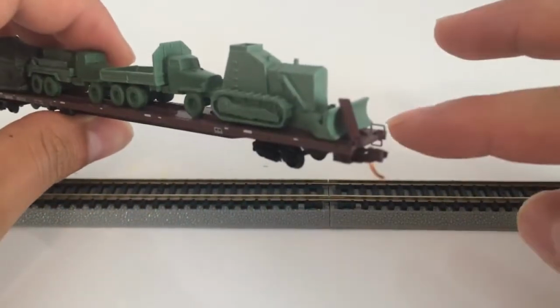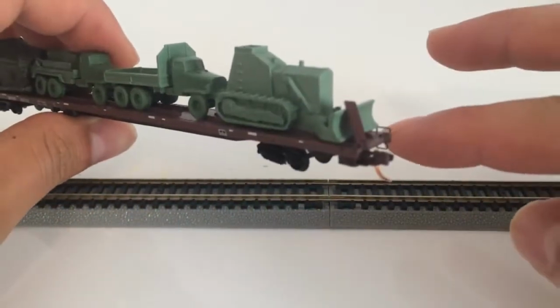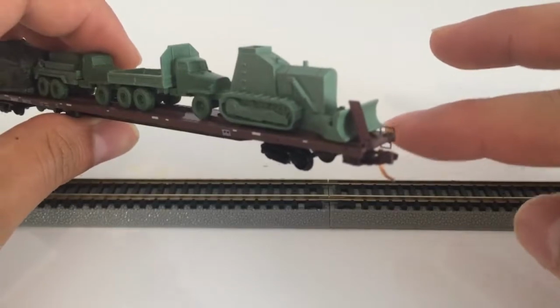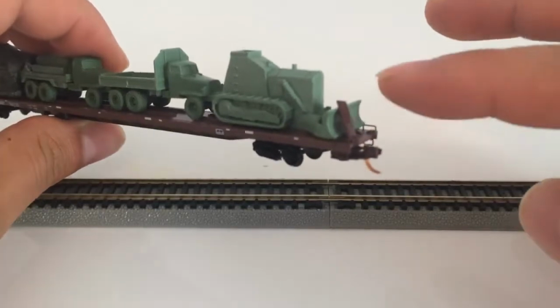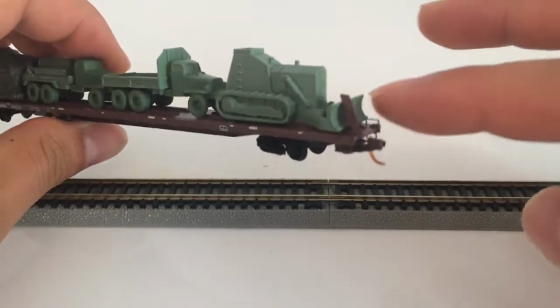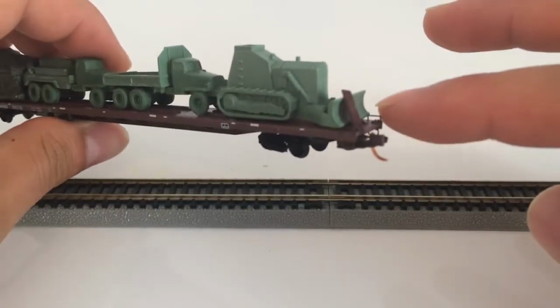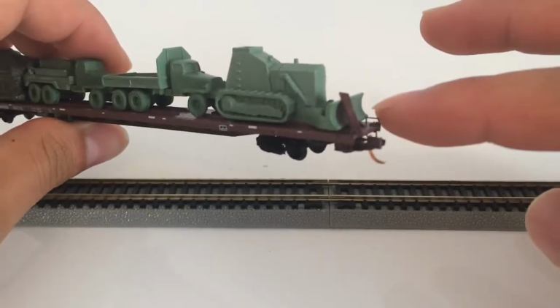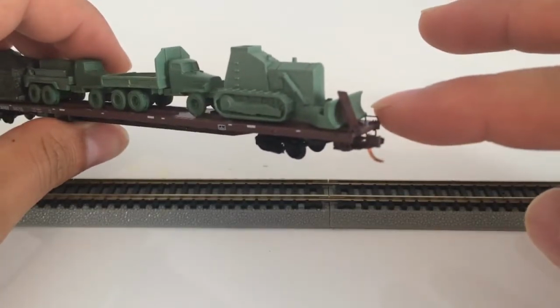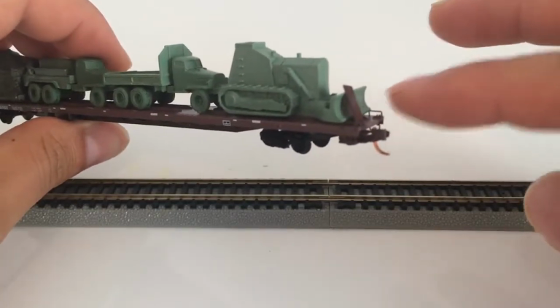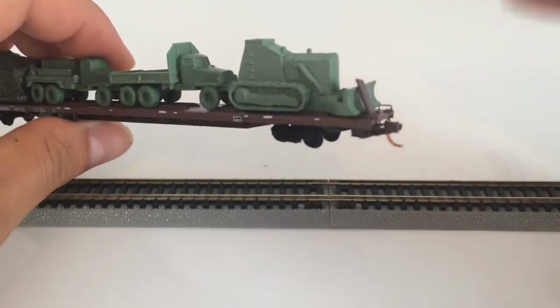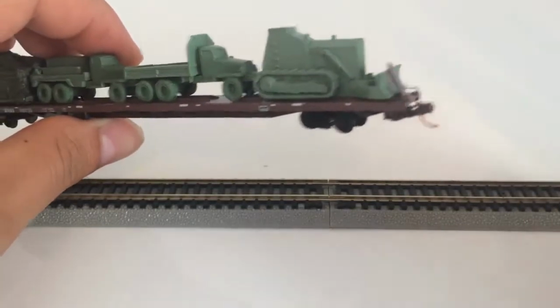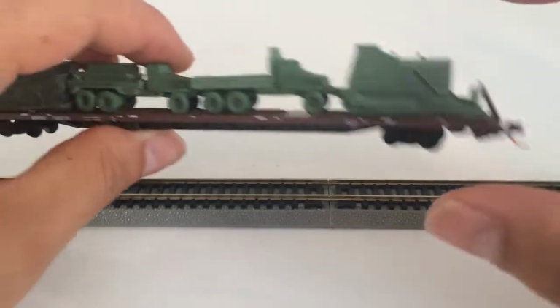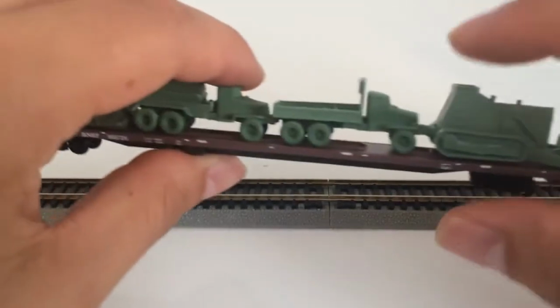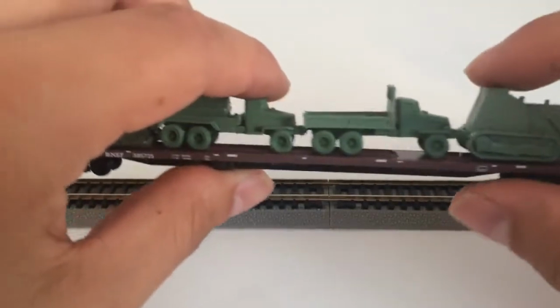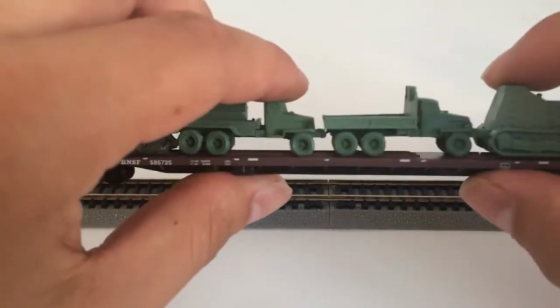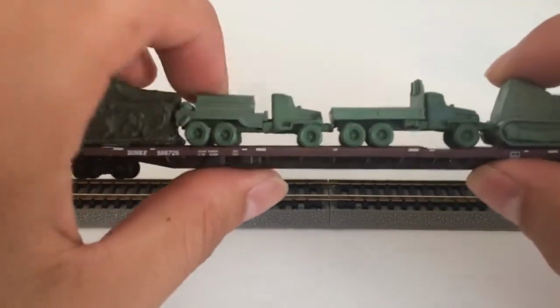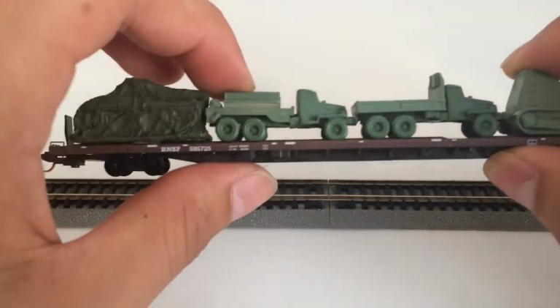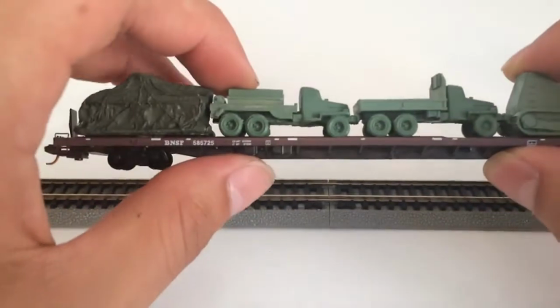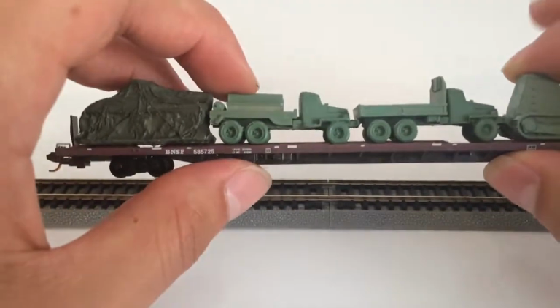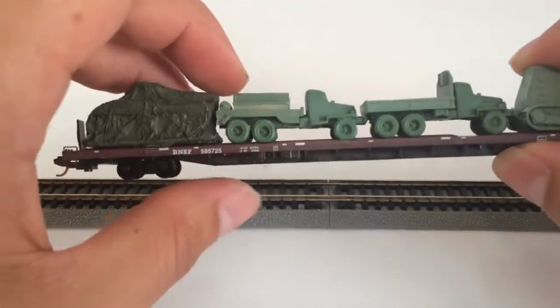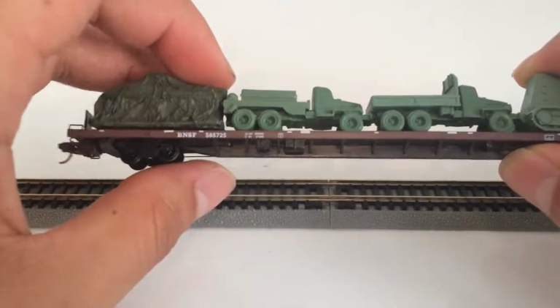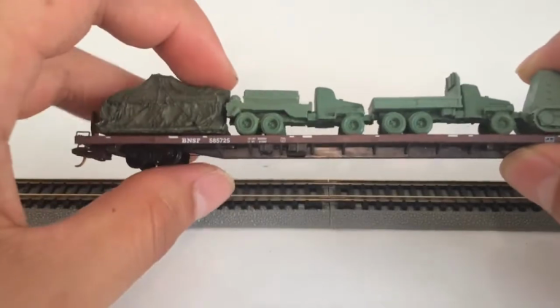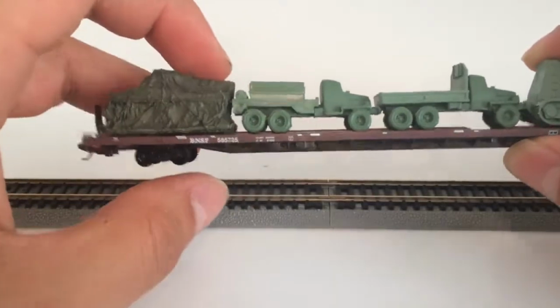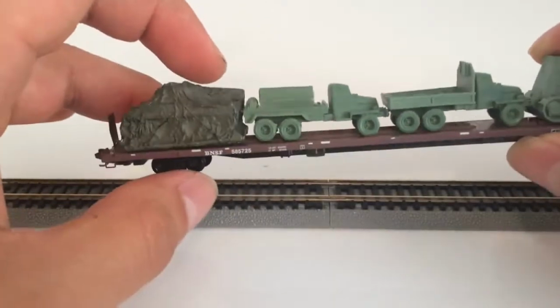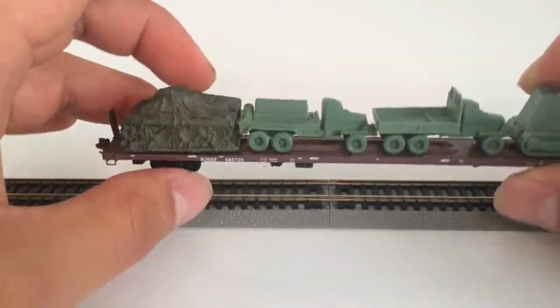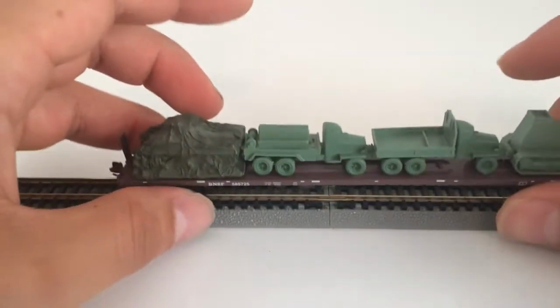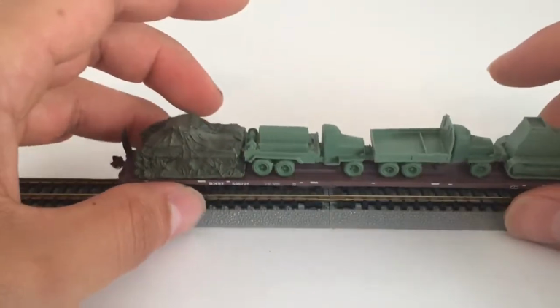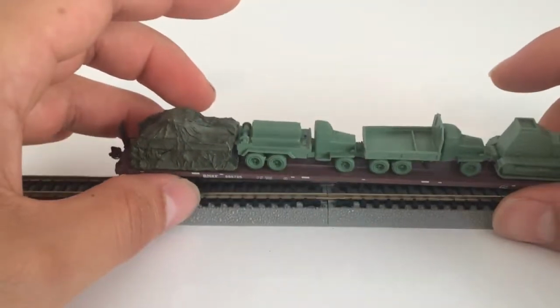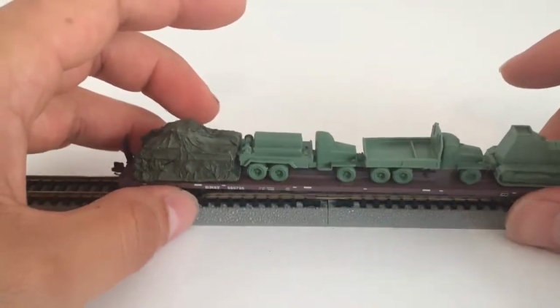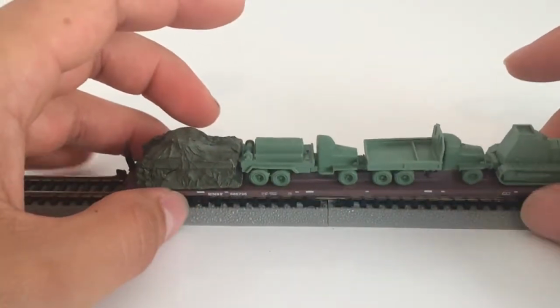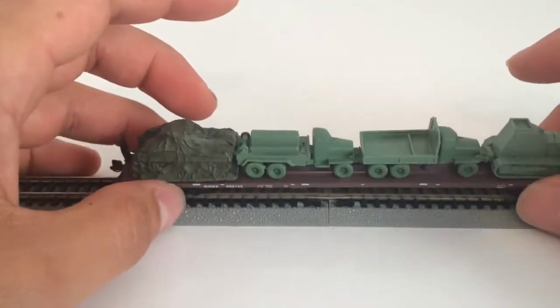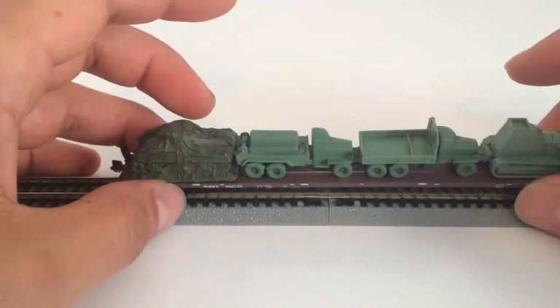There's another little piece here that came off and it's in the box. I'm just going to leave it there because it's so small I don't want to lose it. This is just a really cool little flat car I thought I would show.